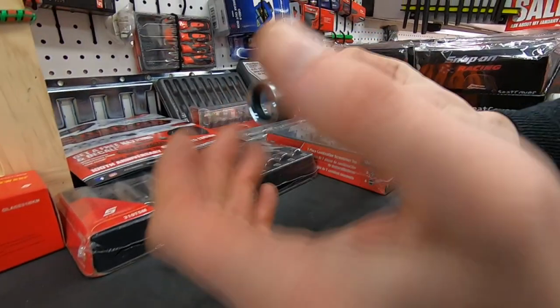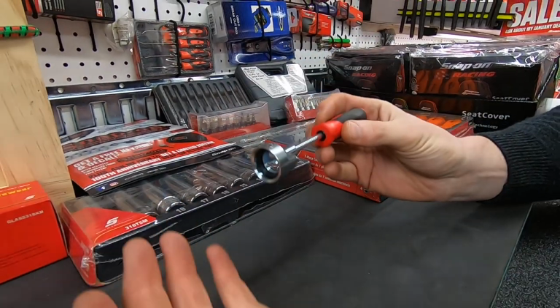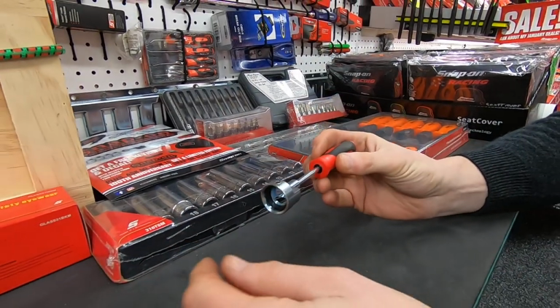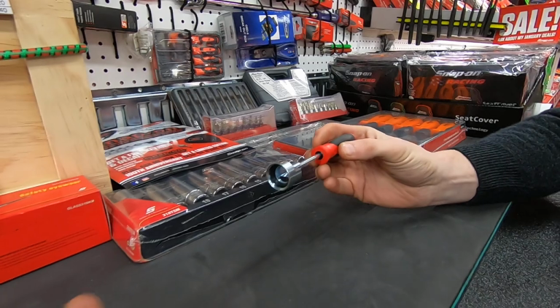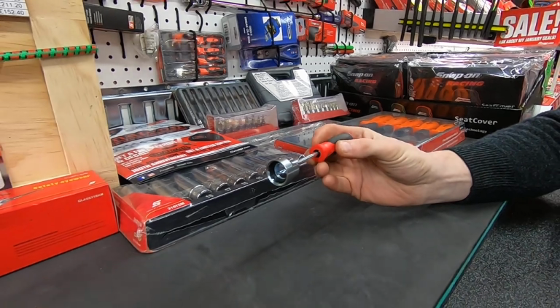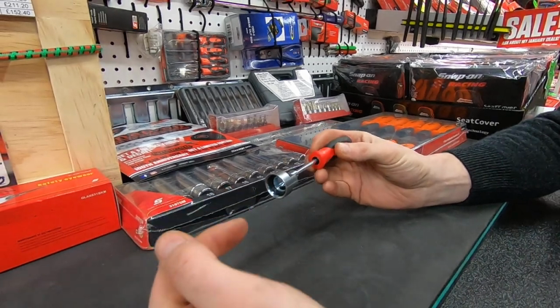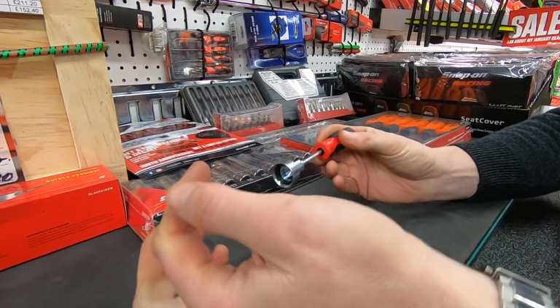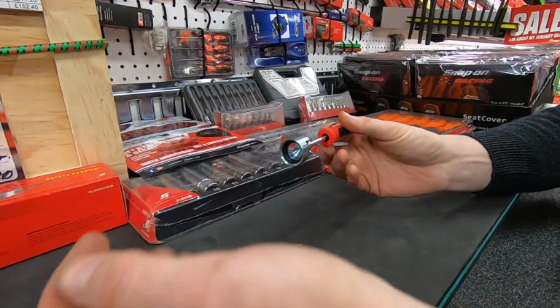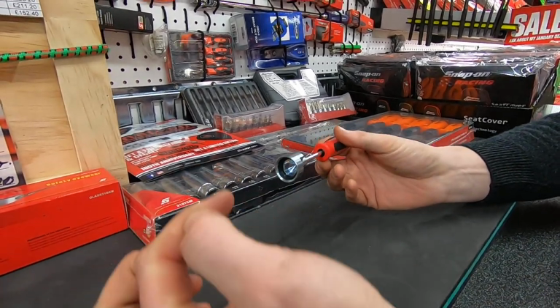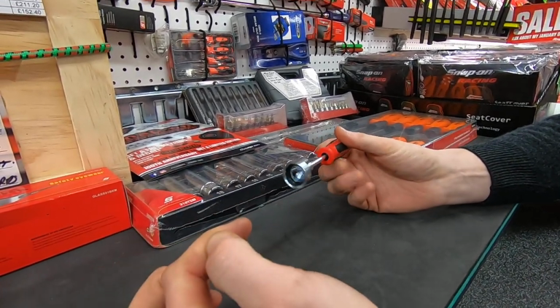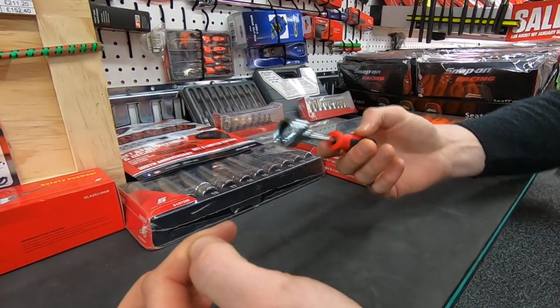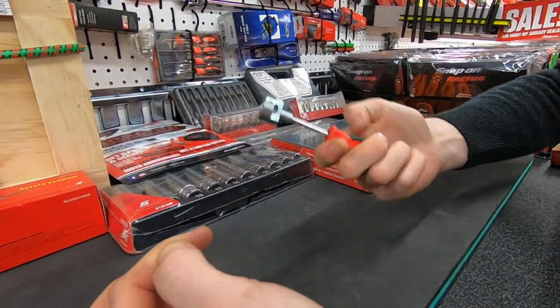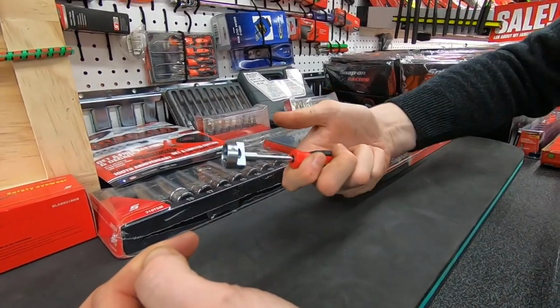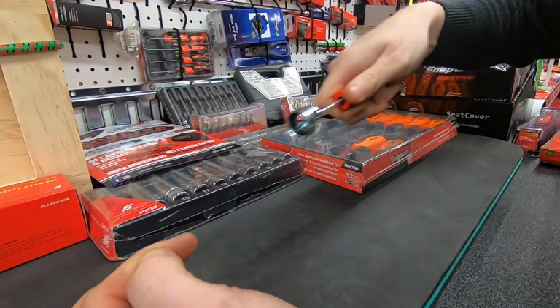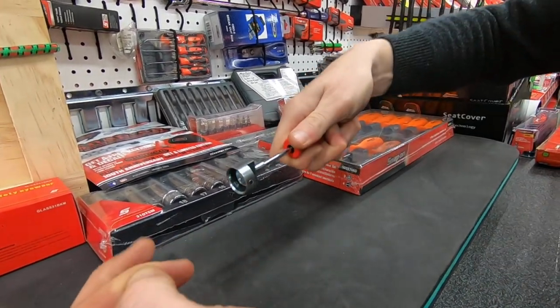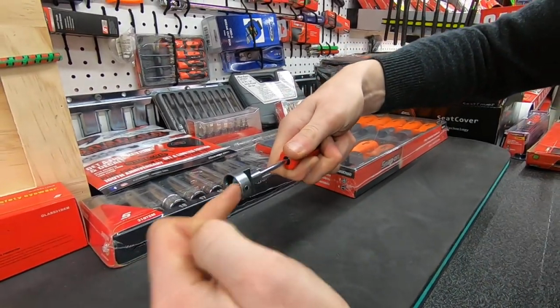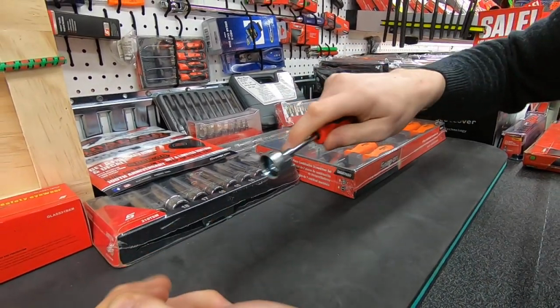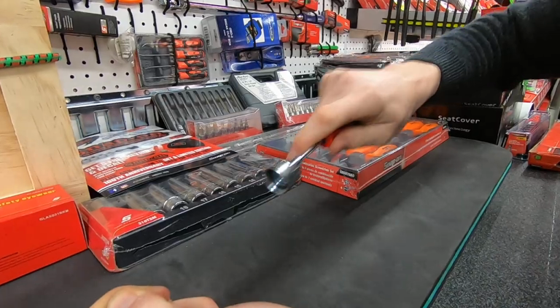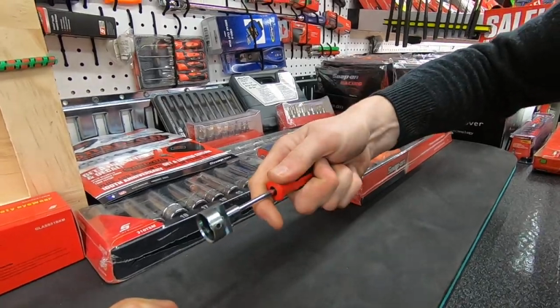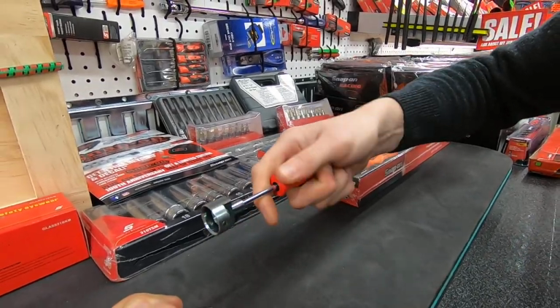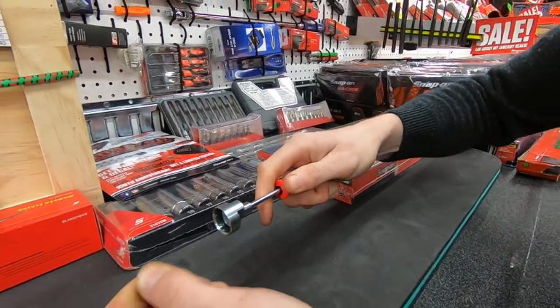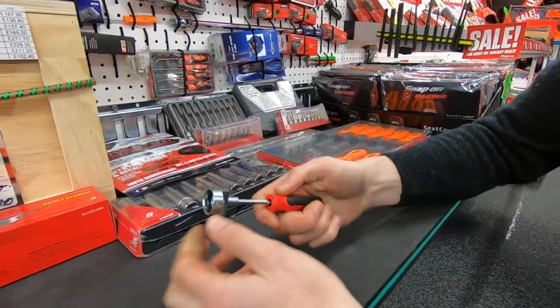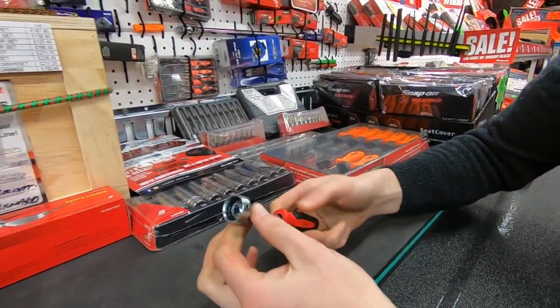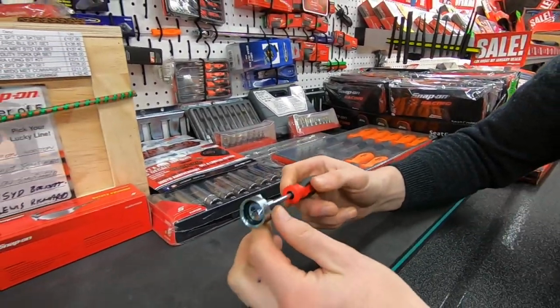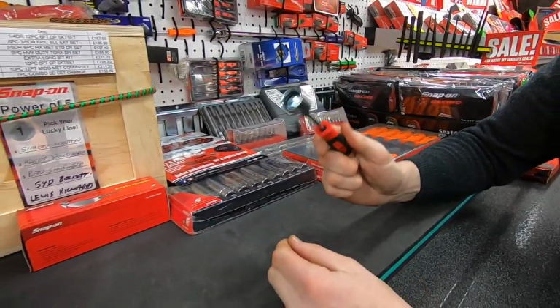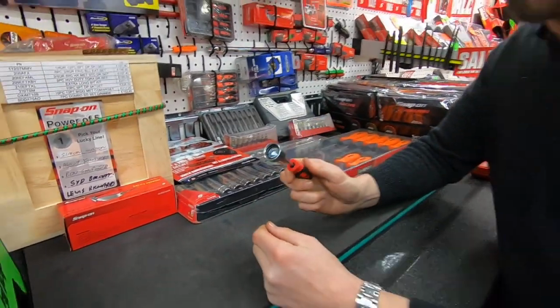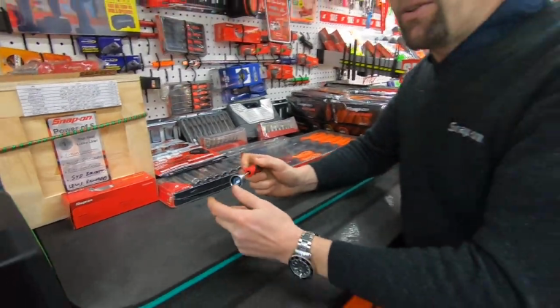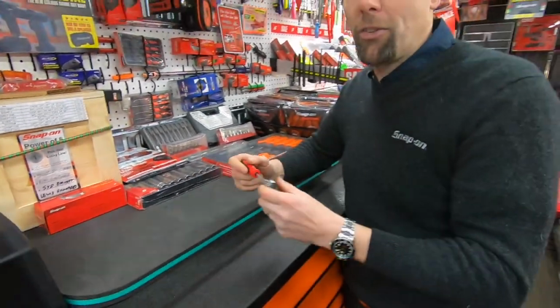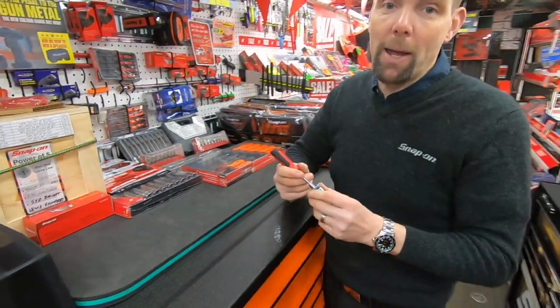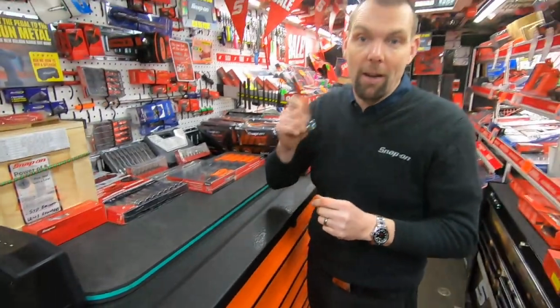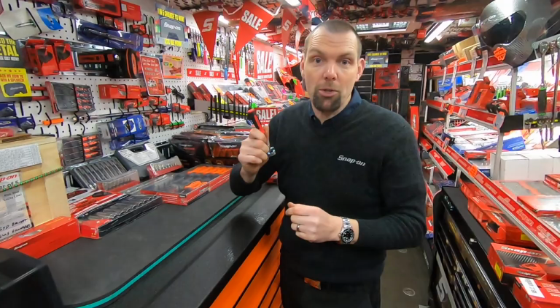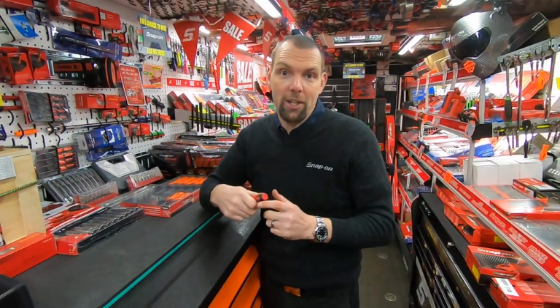When you're putting the pin through, it gives you one hand free for that, and one hand with the tool with the clip retained, so you can offer it up onto the job a lot quicker. This is going to make your life so much easier.